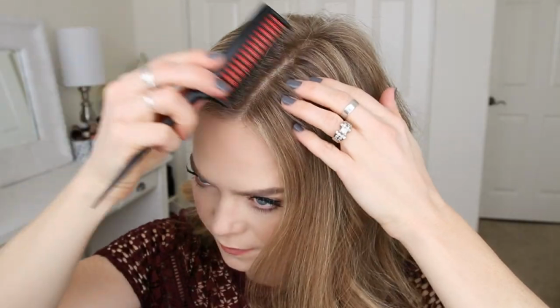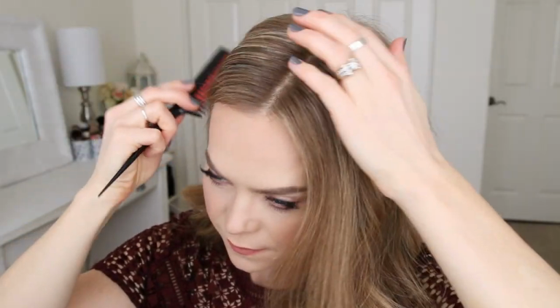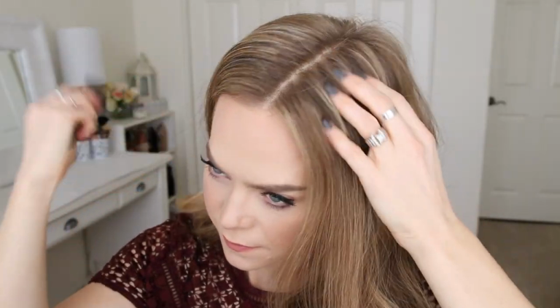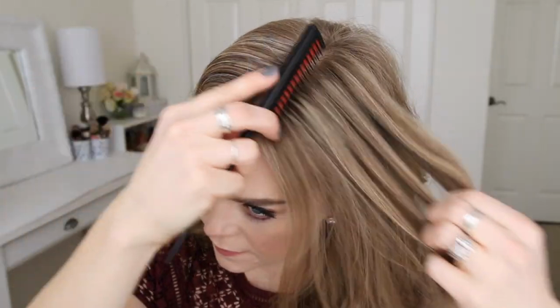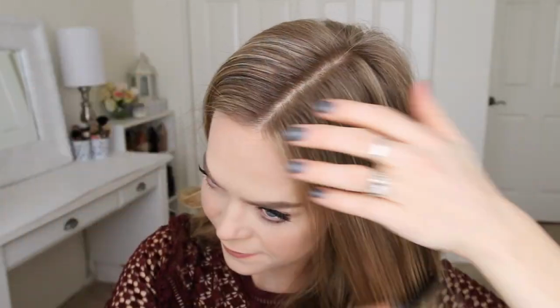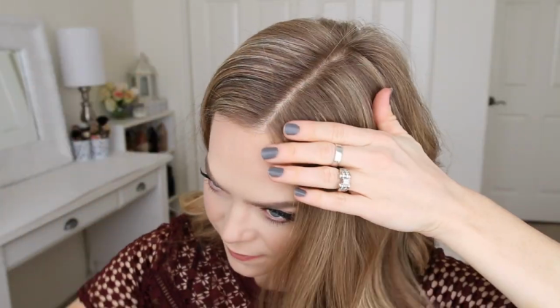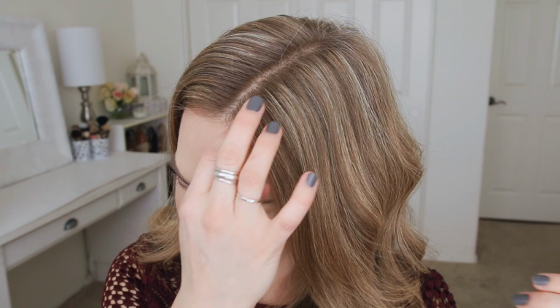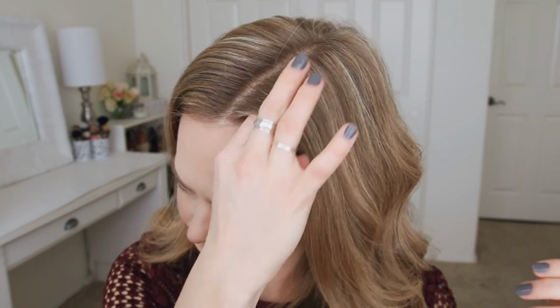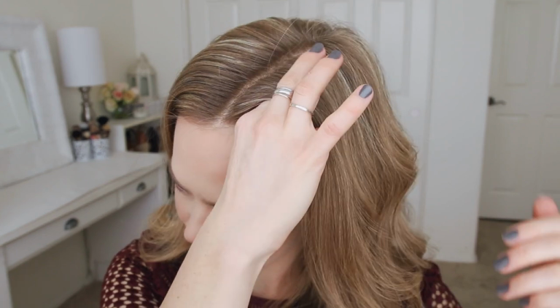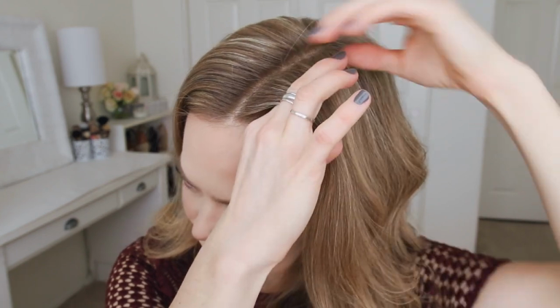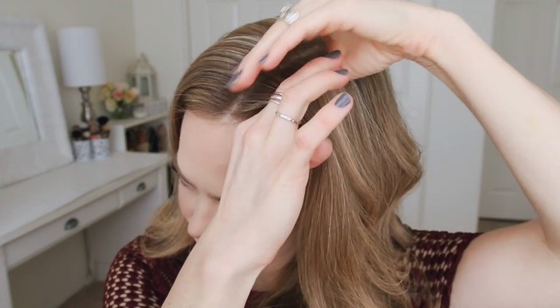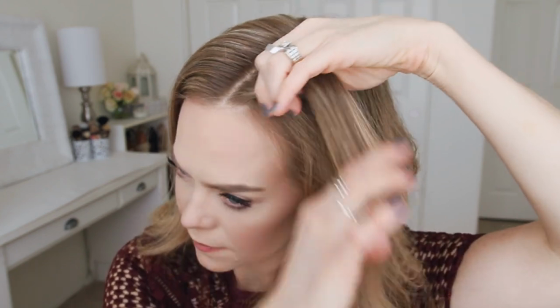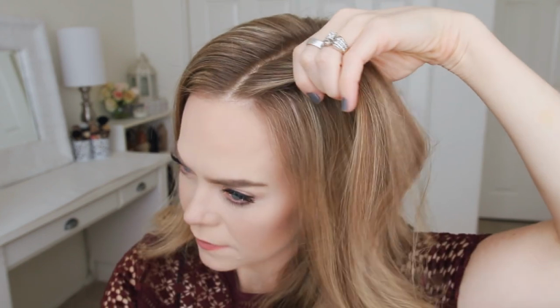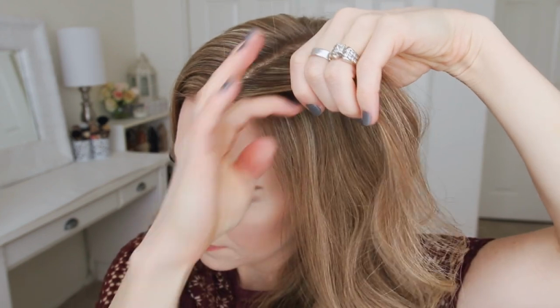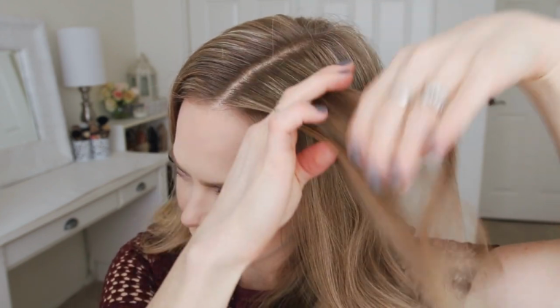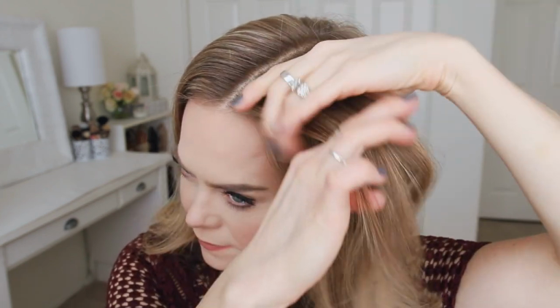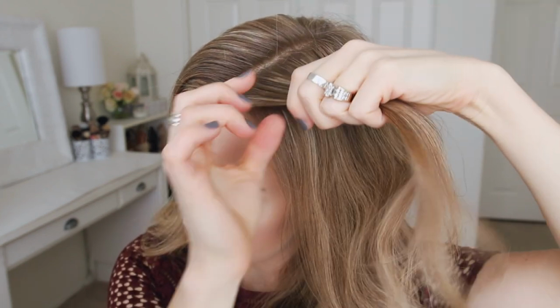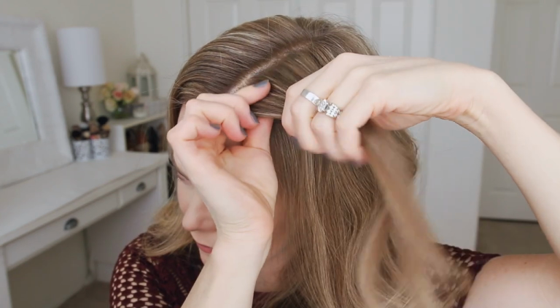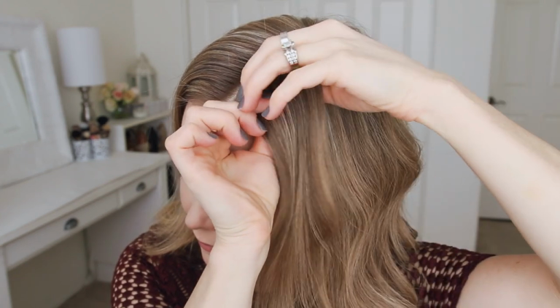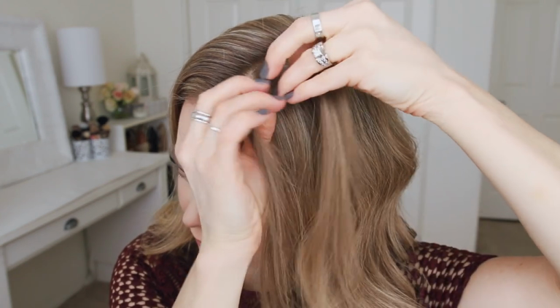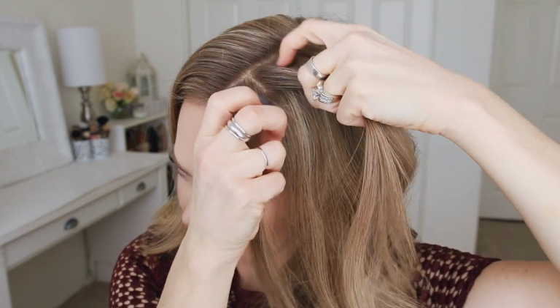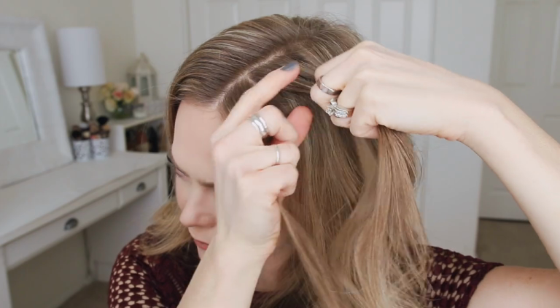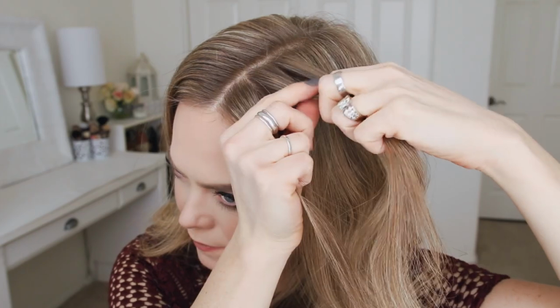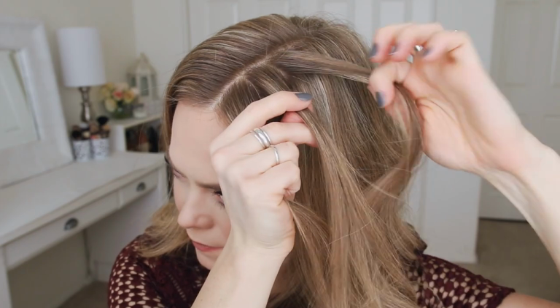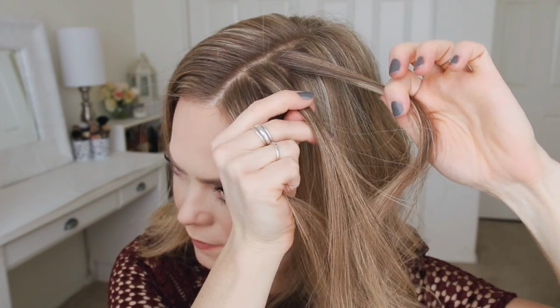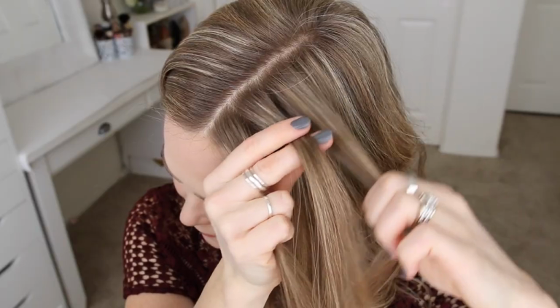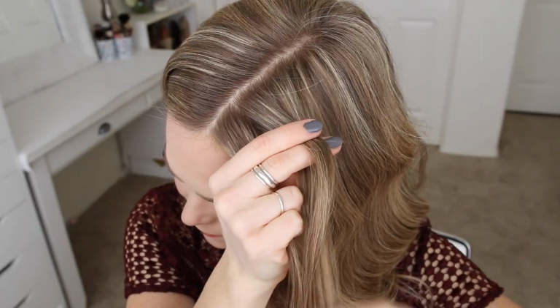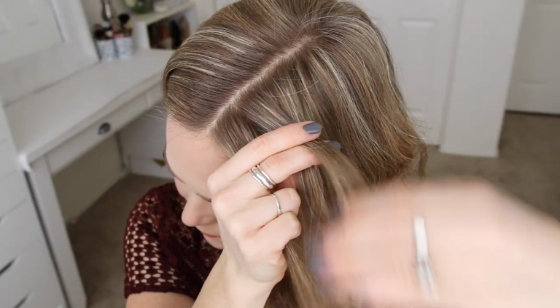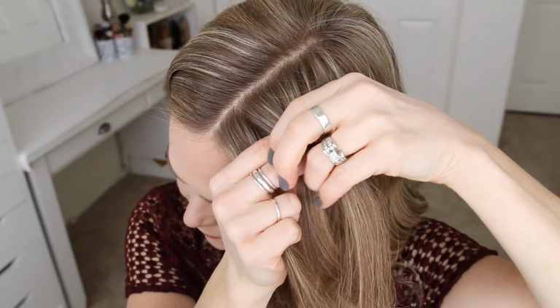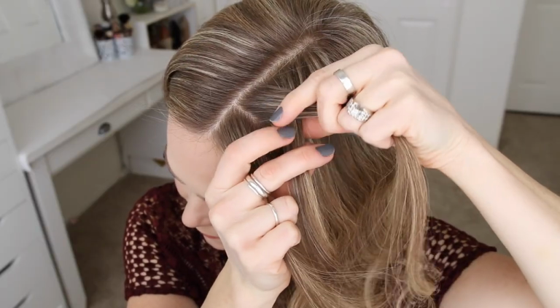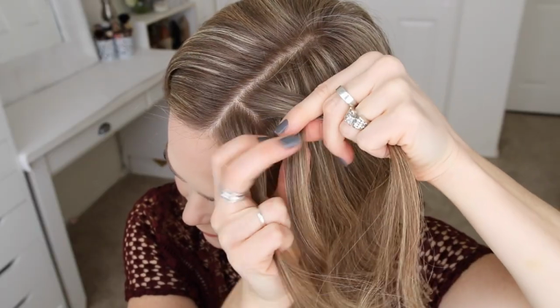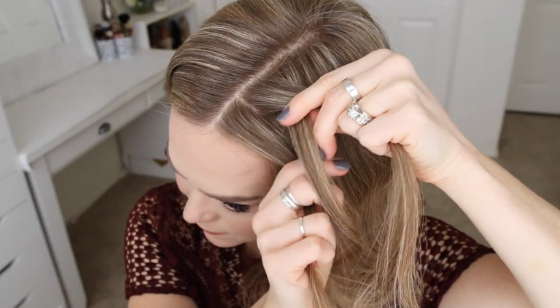With my part slightly off center, I'm going to start by picking up a small section on the left side of the part and dividing it into three smaller sections. For the Dutch braid, I'm going to first cross the right strand under the middle, and then cross the left strand under the middle.